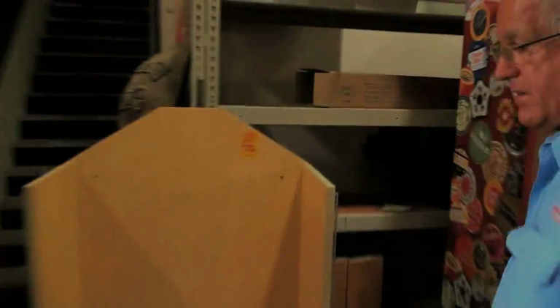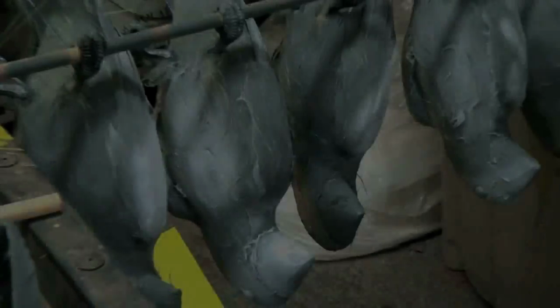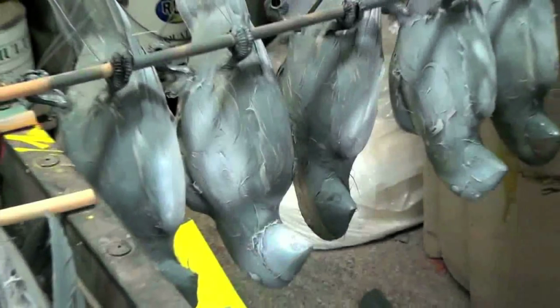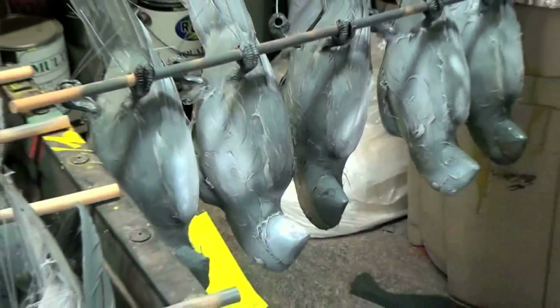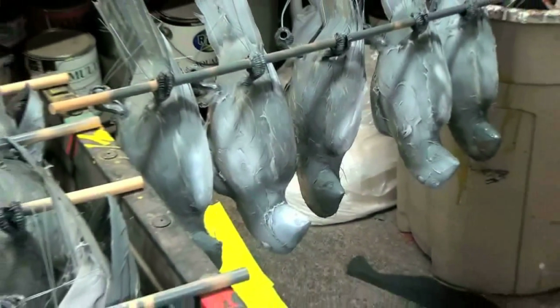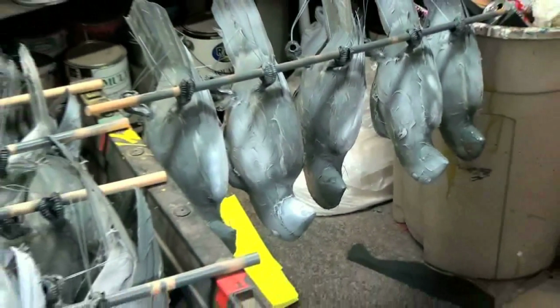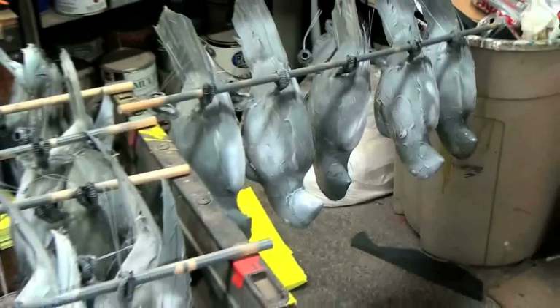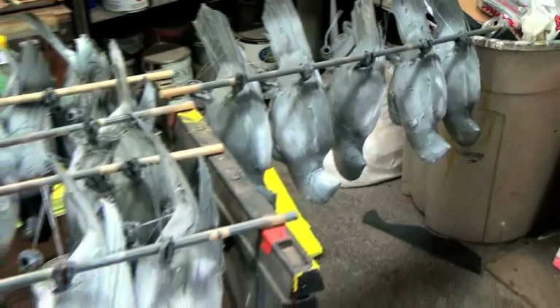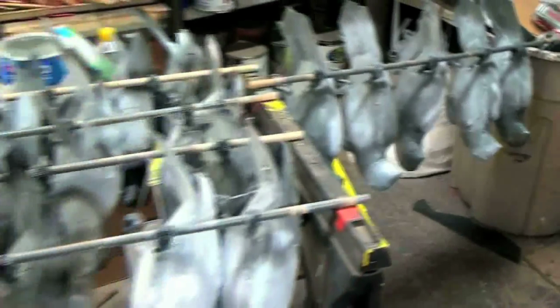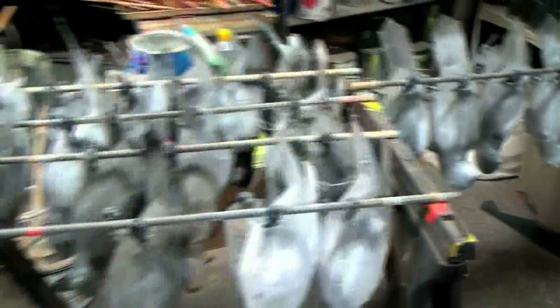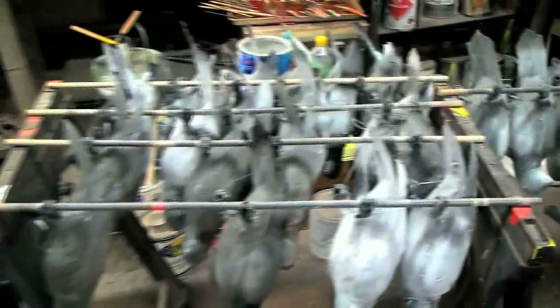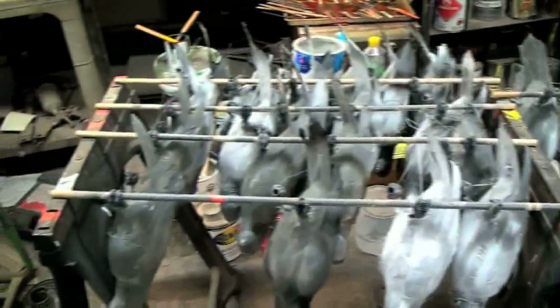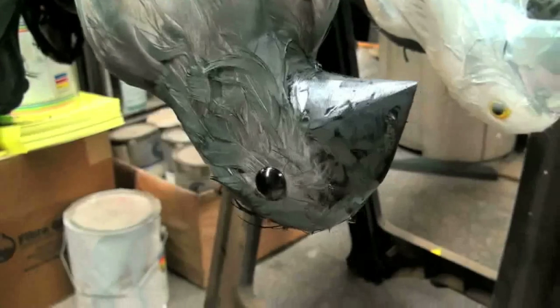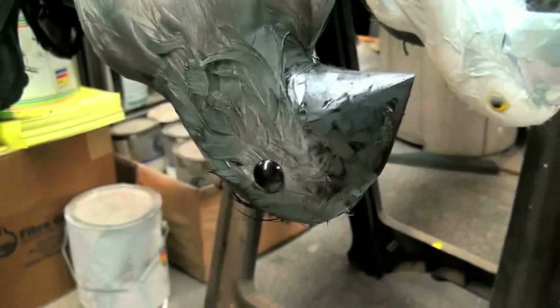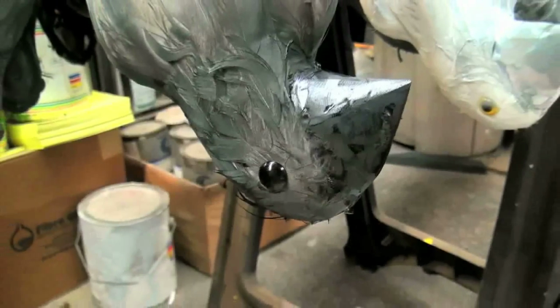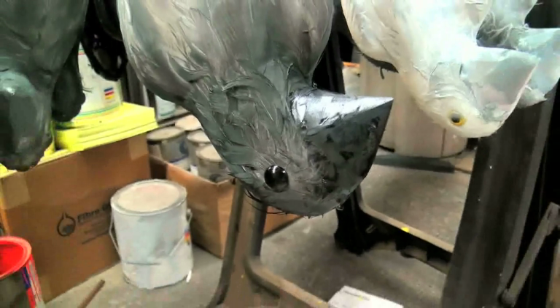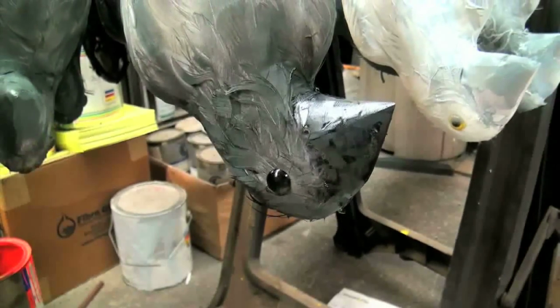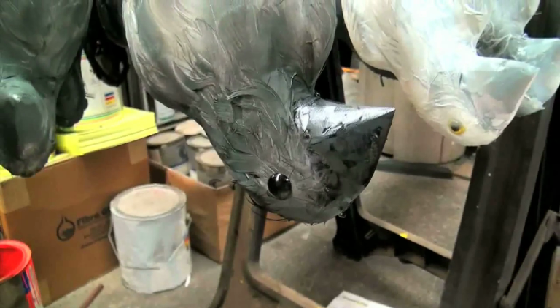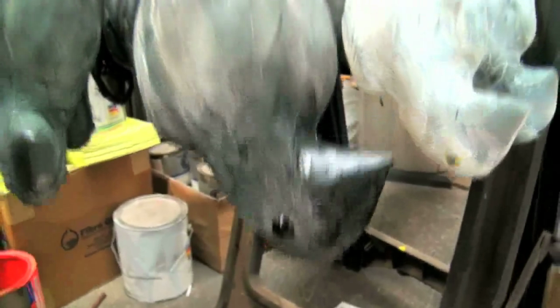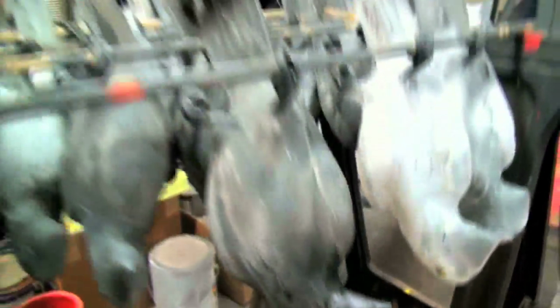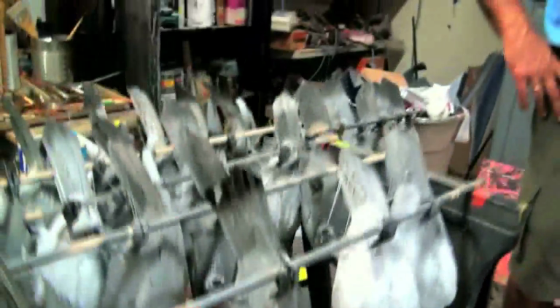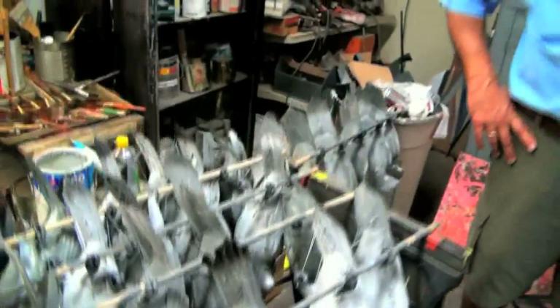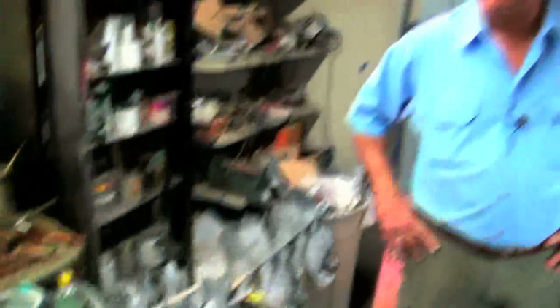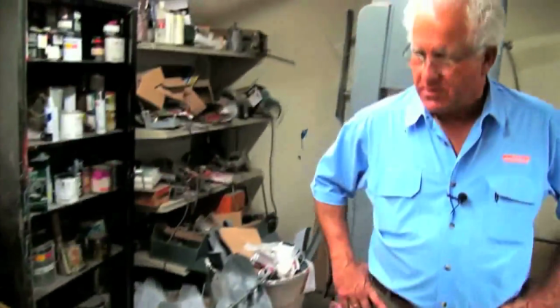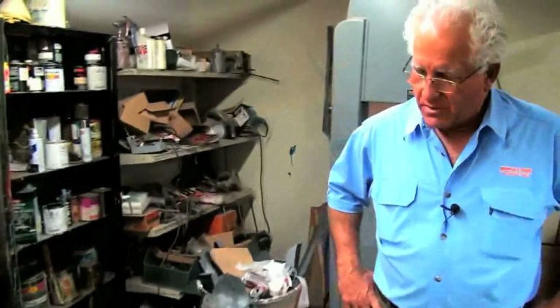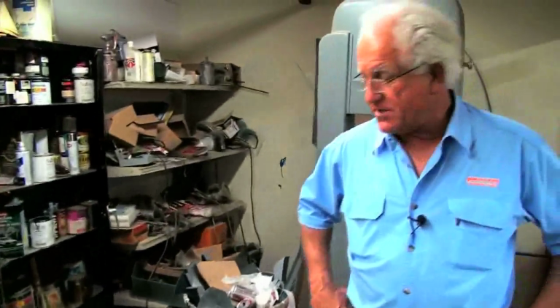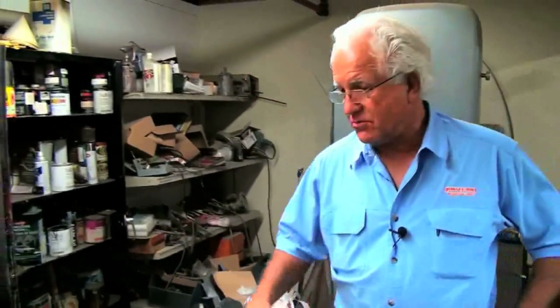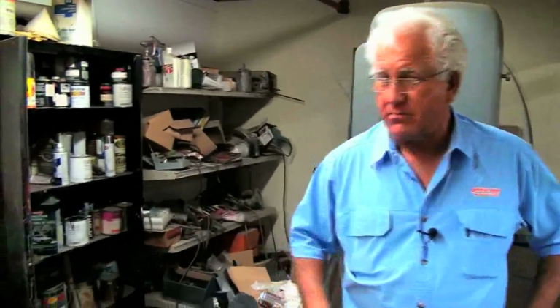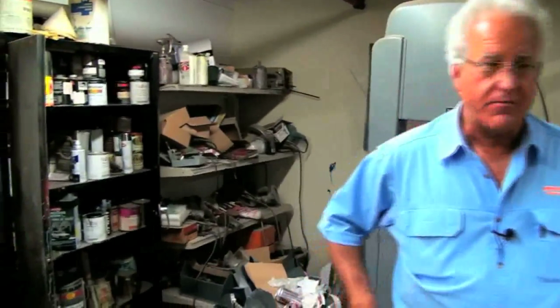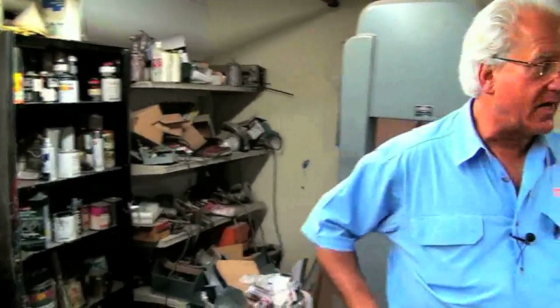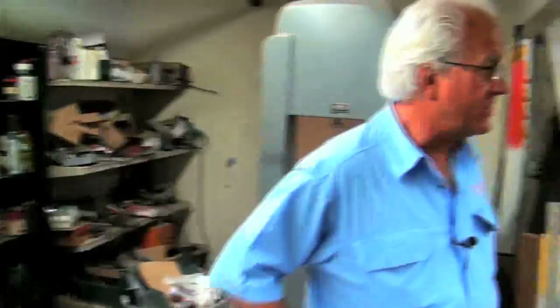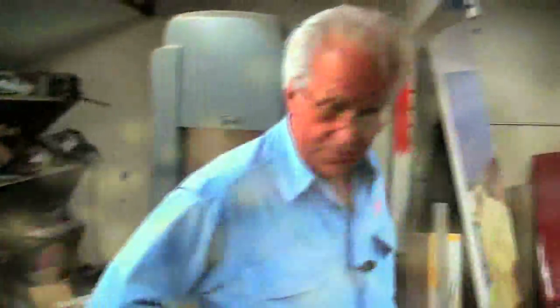These were cockadoos. We have to turn them into pigeons because we're making a pigeon coop. We don't have pigeons, so we're turning them from cockadoos into pigeons.